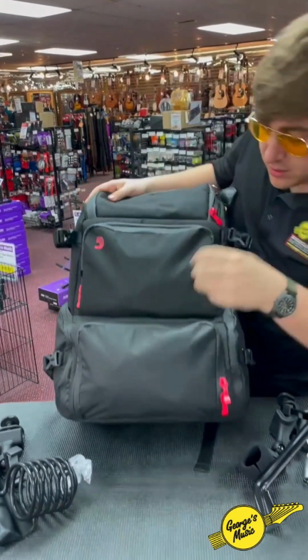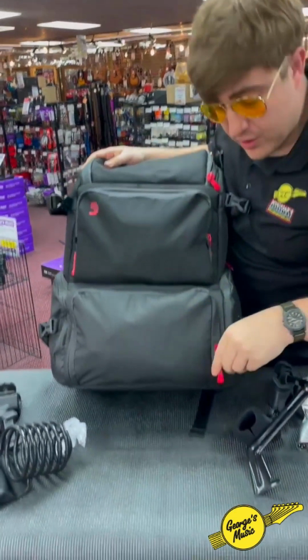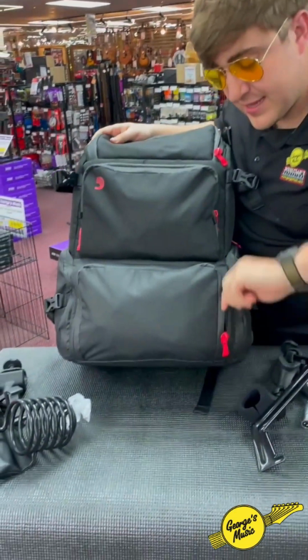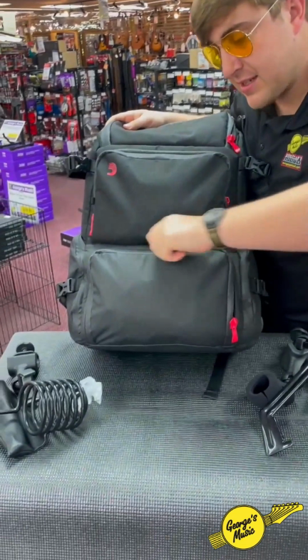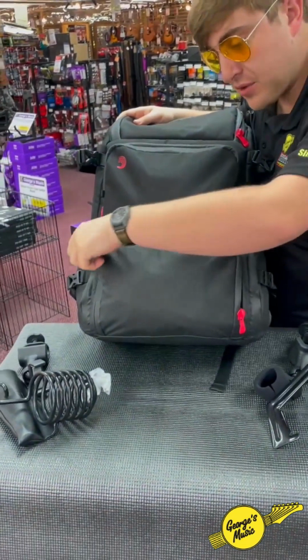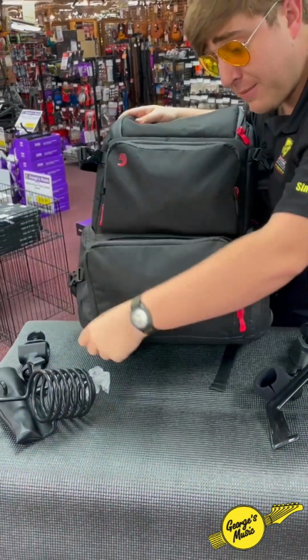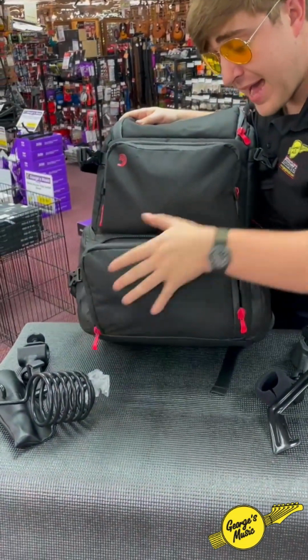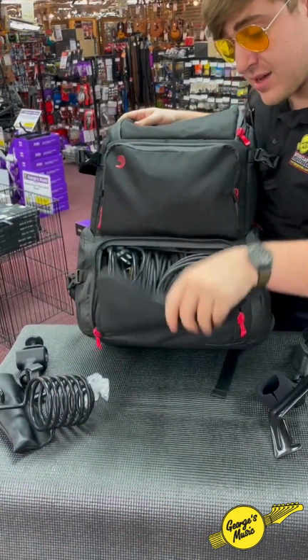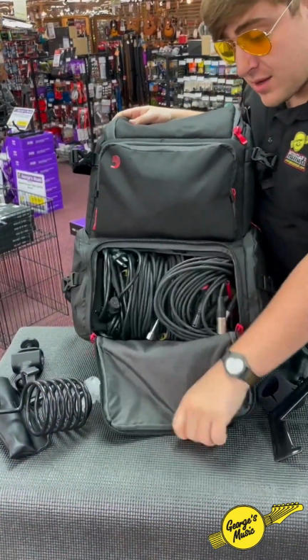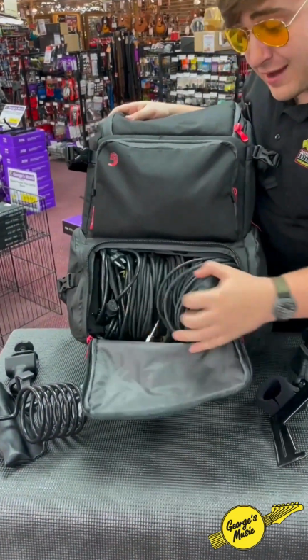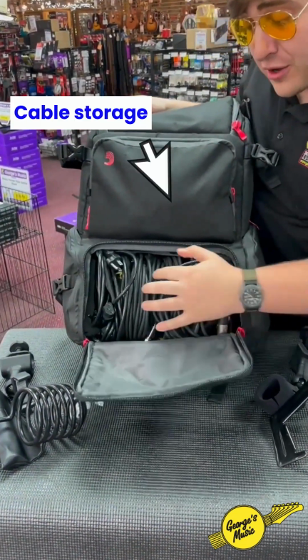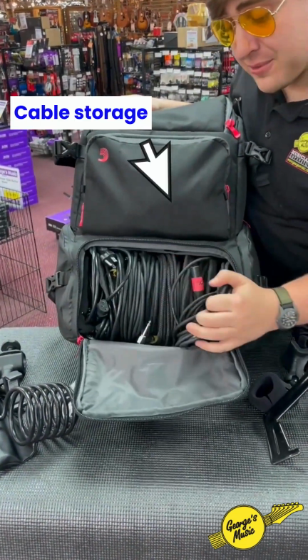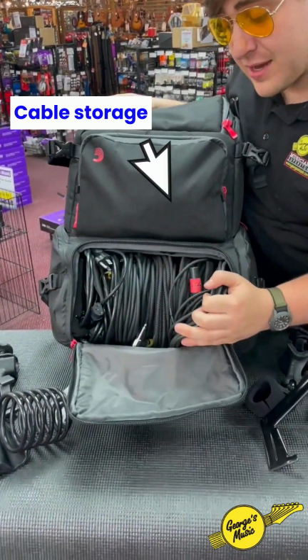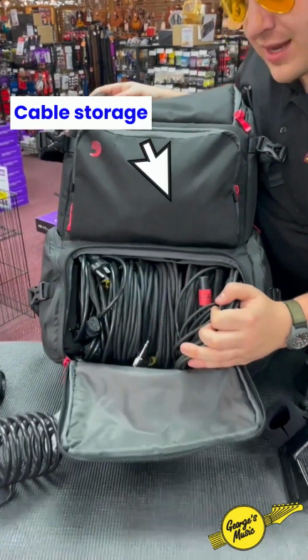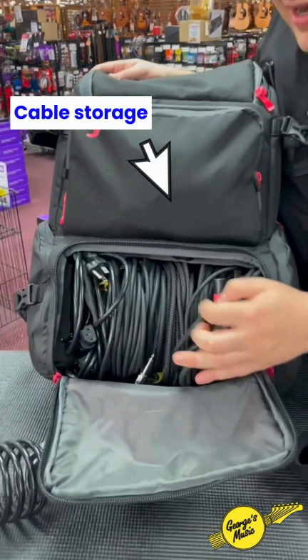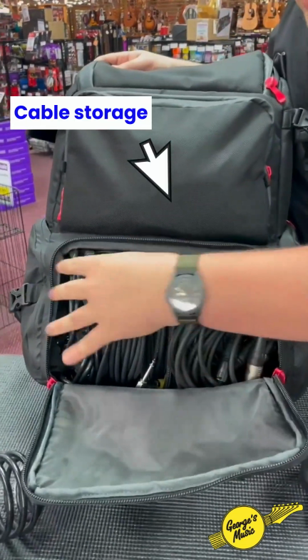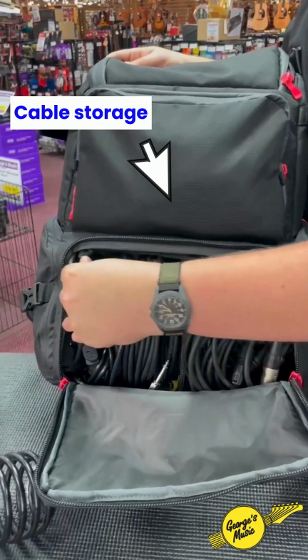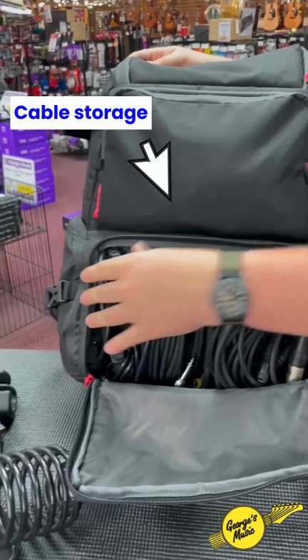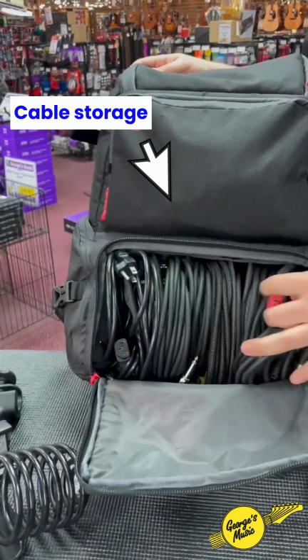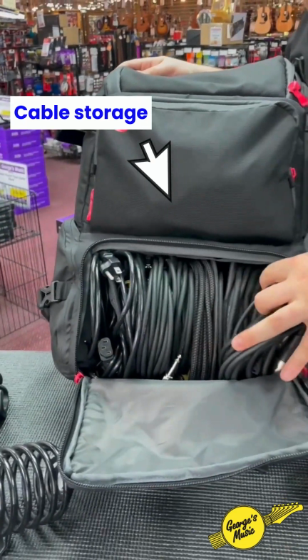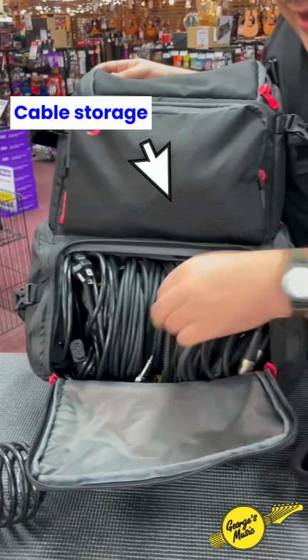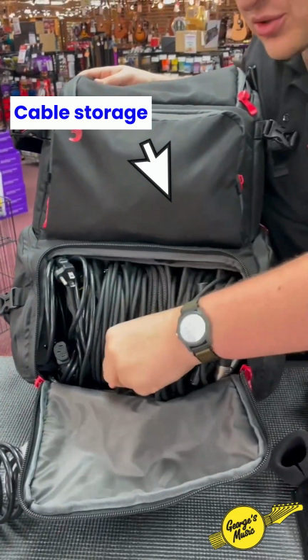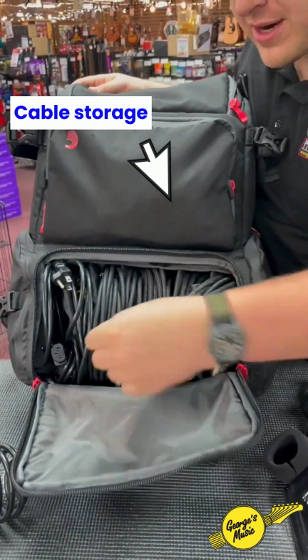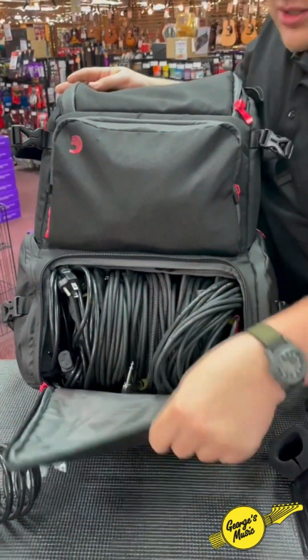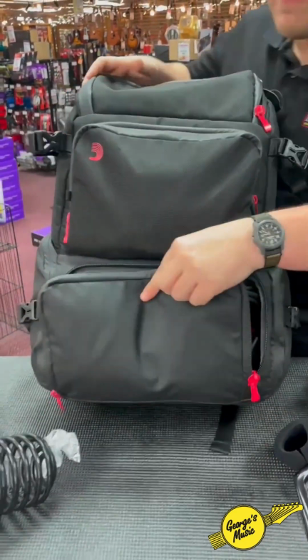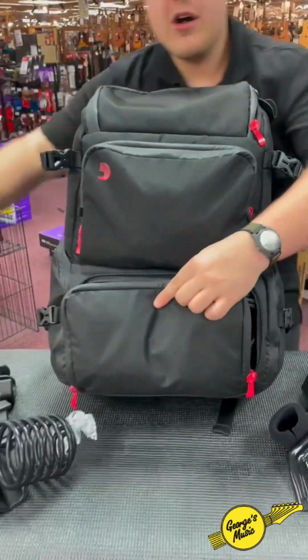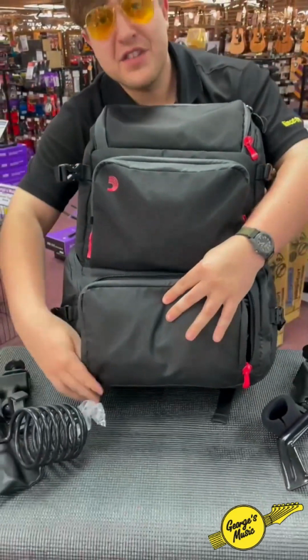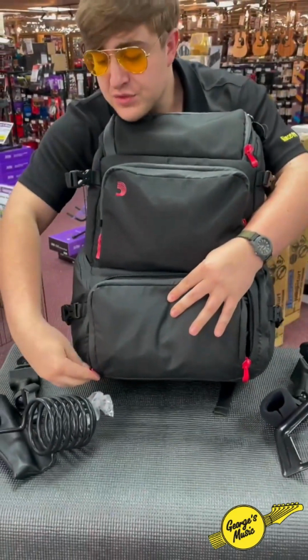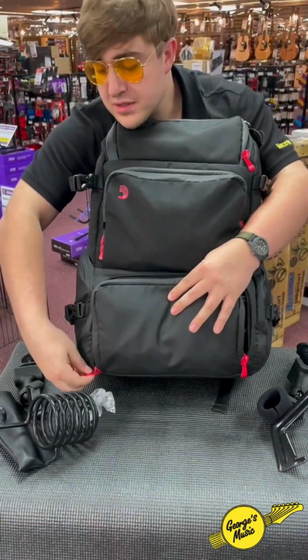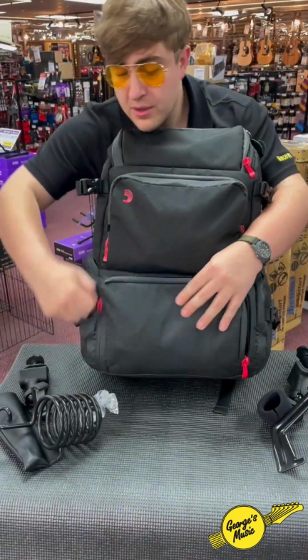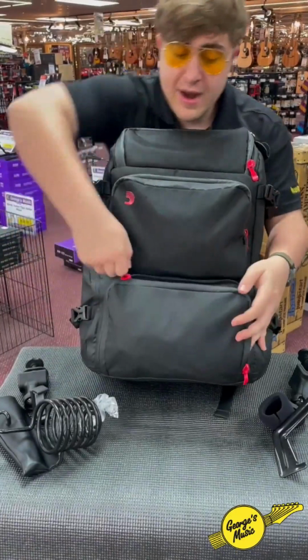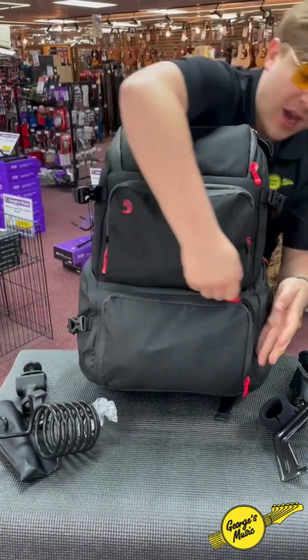Gone are the days, like I said, of those cable bags. I can fit all the cables I need for a gig right here. I've got power cables, XLR cables, quarter inches — all at the touch of just one zipper, ready to go.